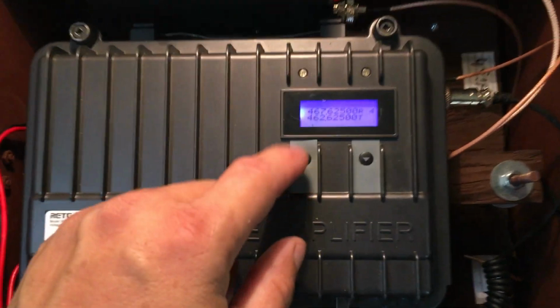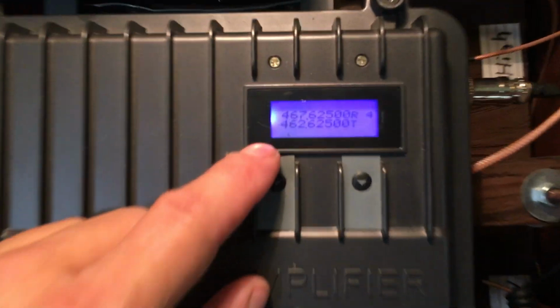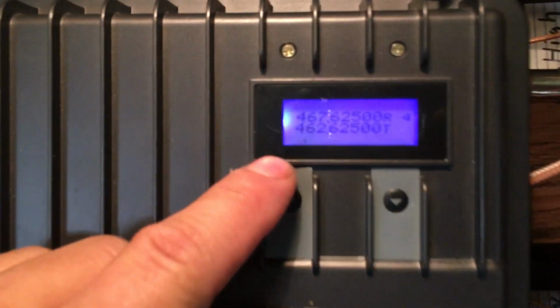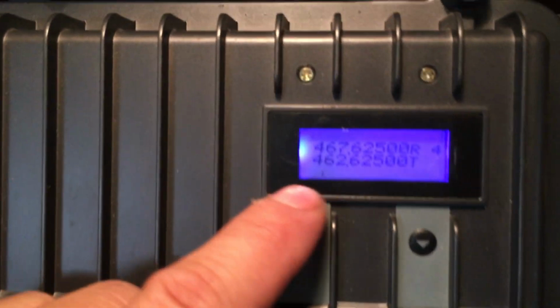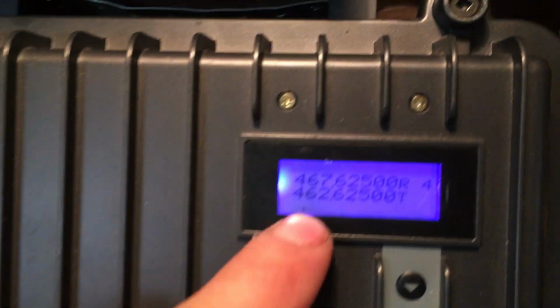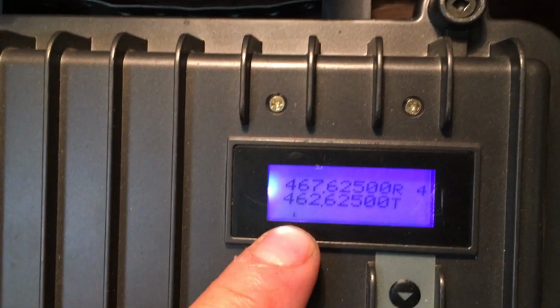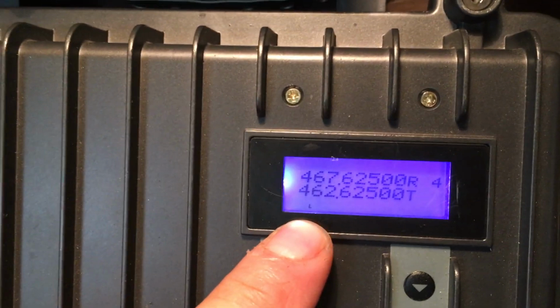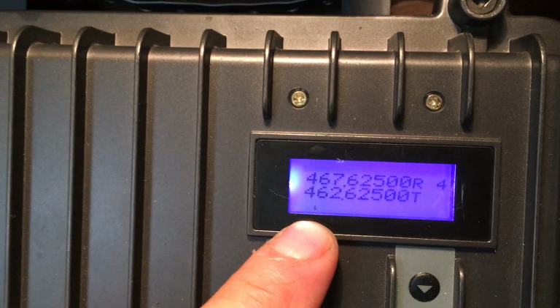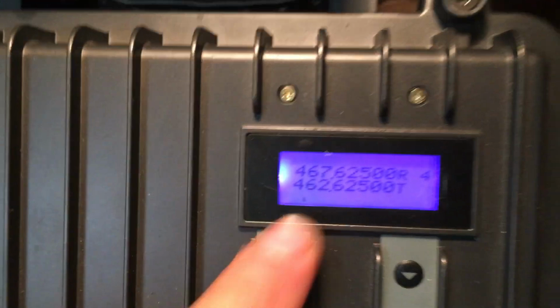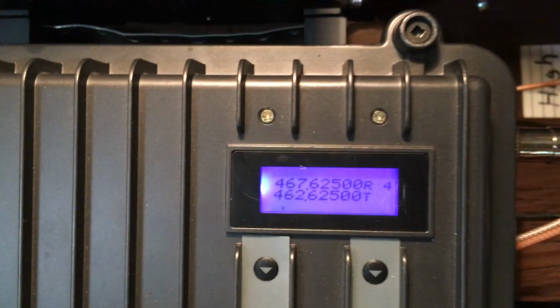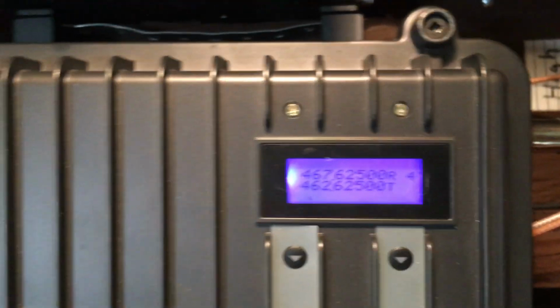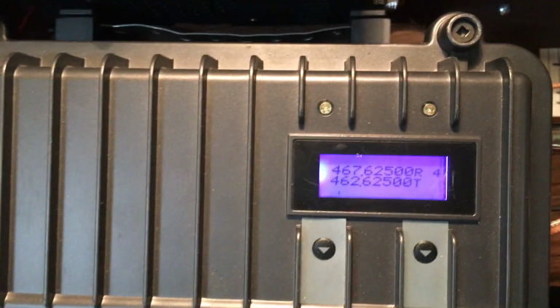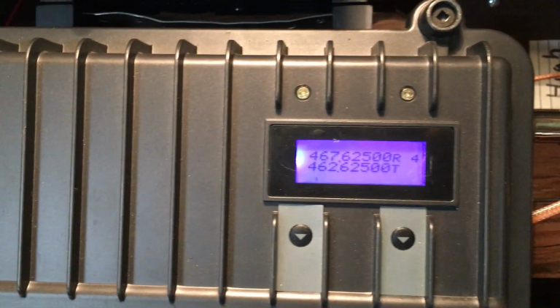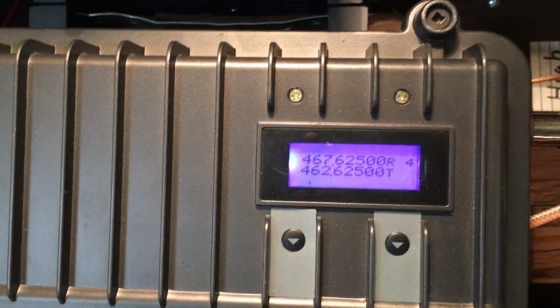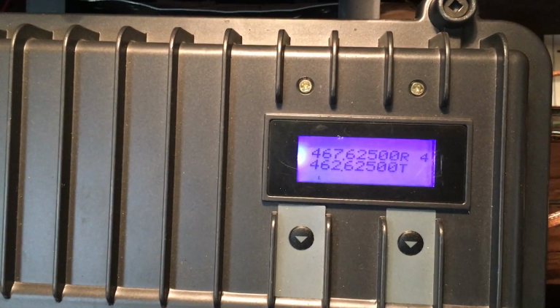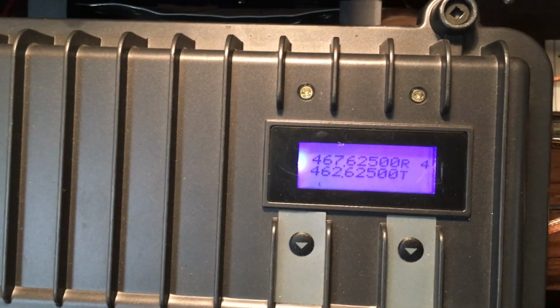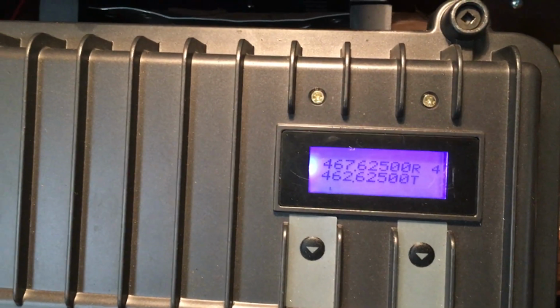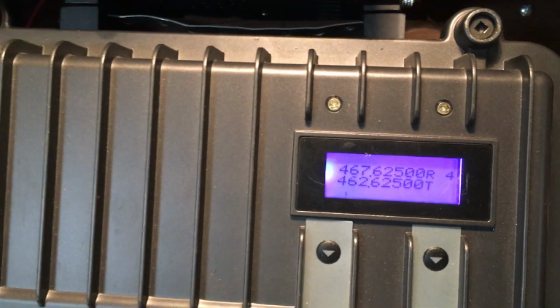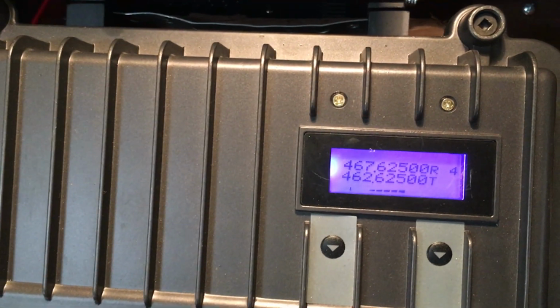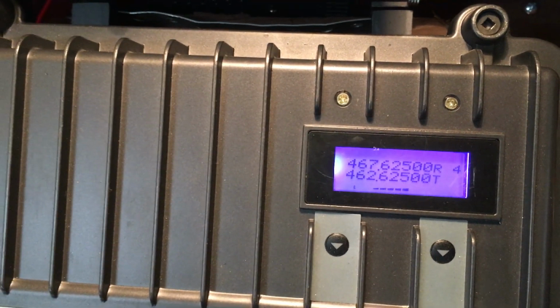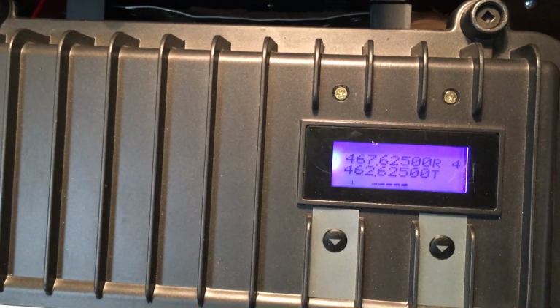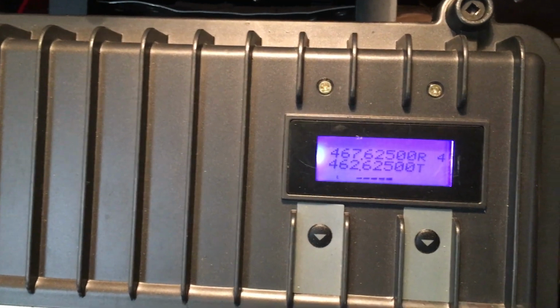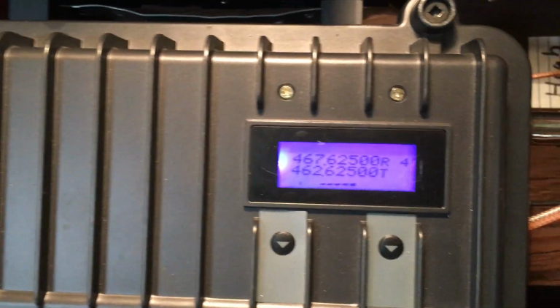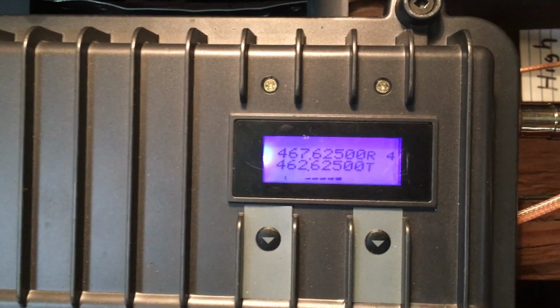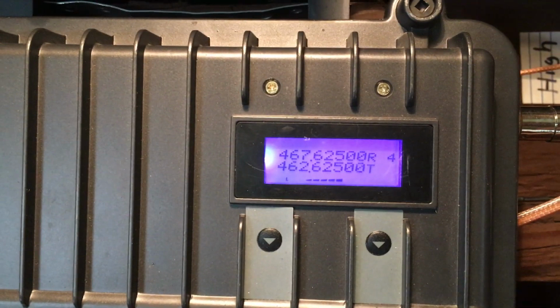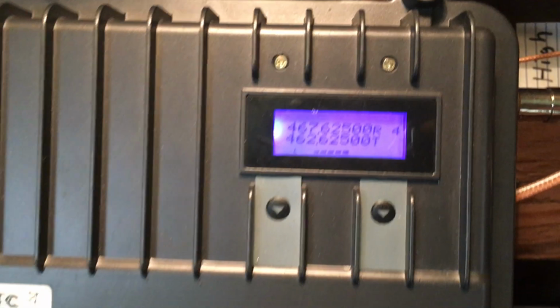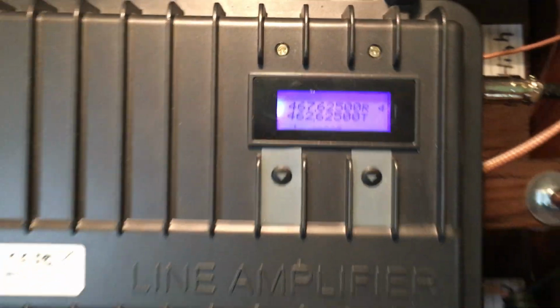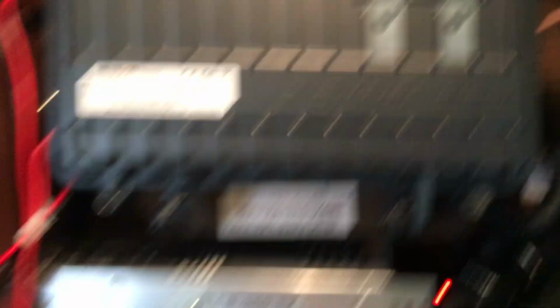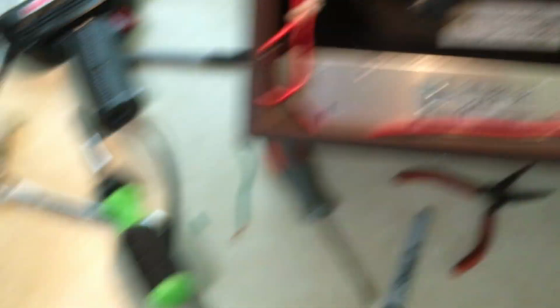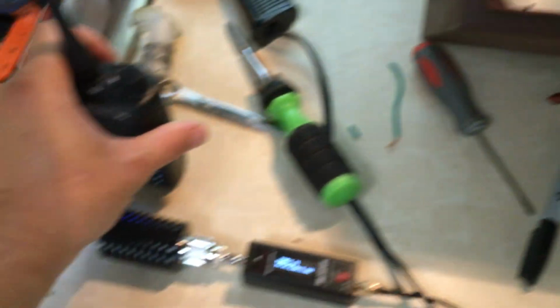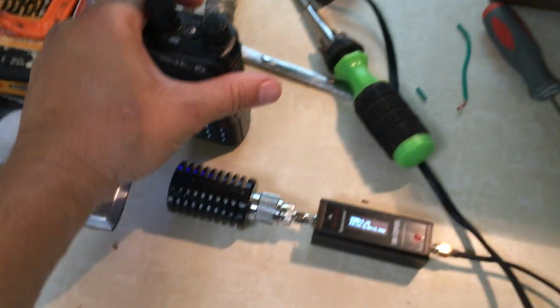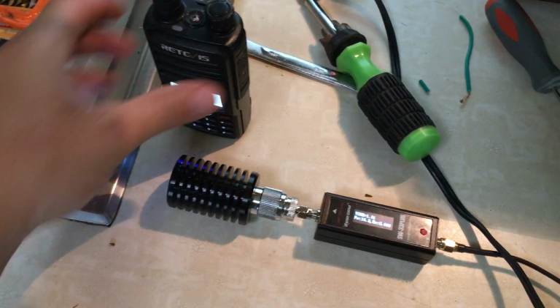I do have it on low — you can see the low setting on there. When you key it up, it doesn't go all the way up. And I do have a dummy load hooked up.